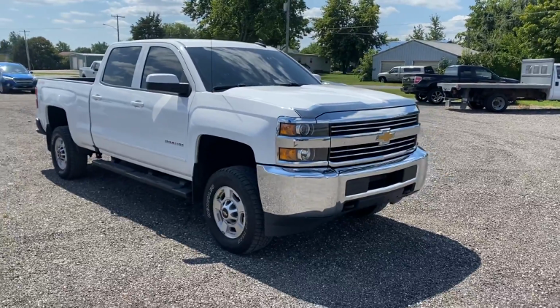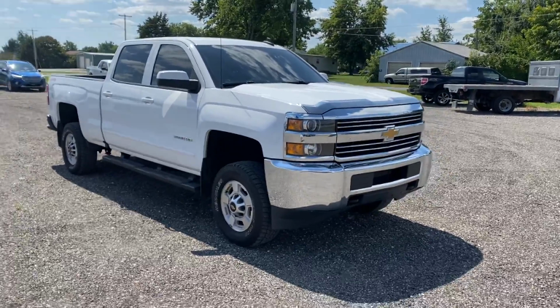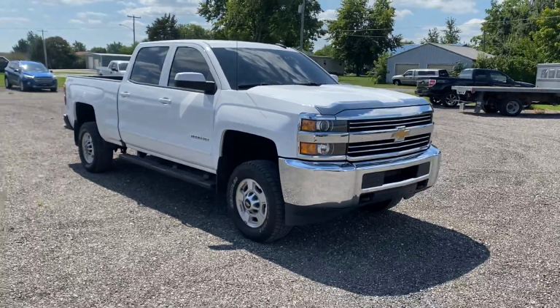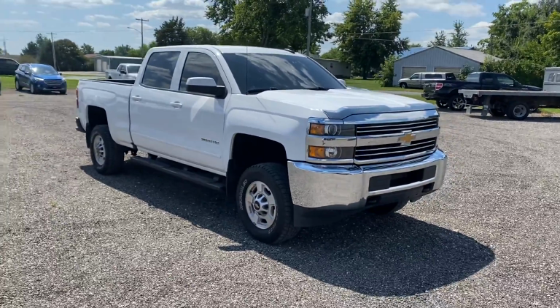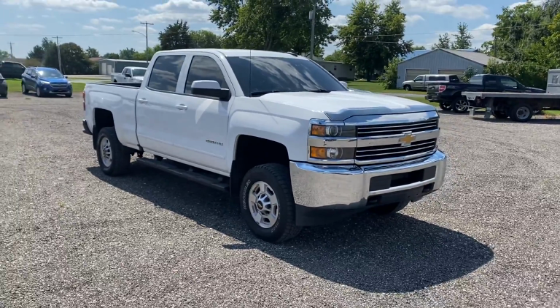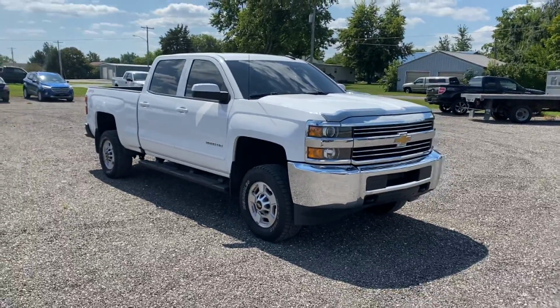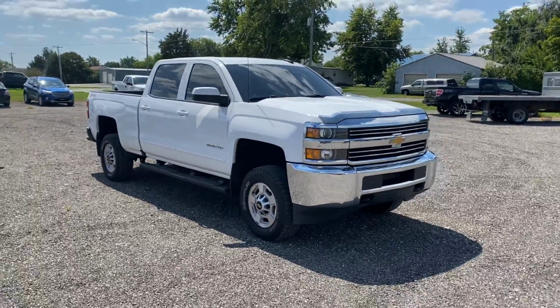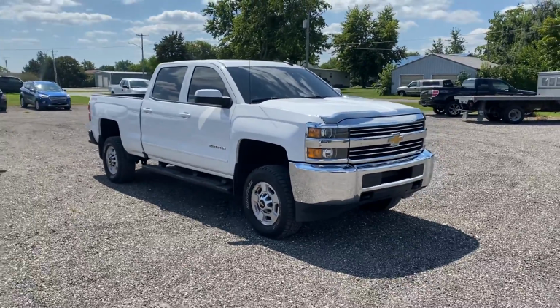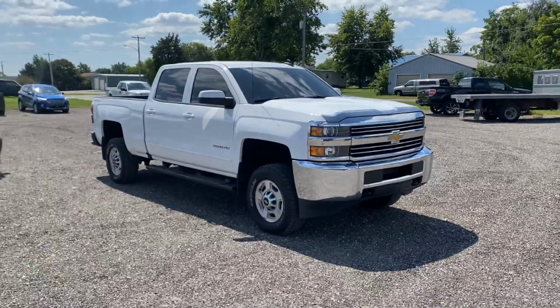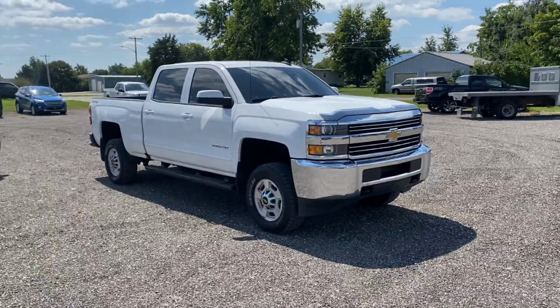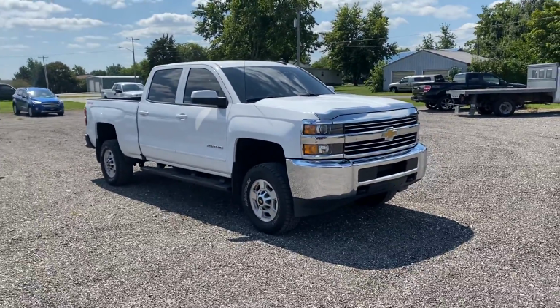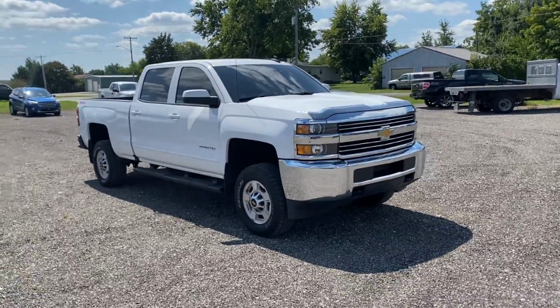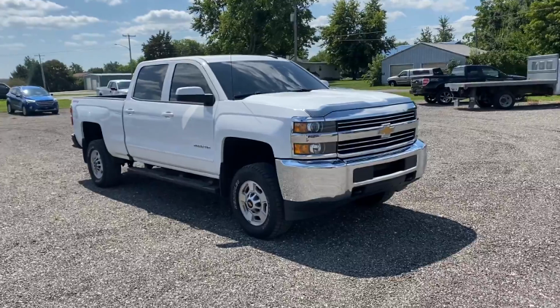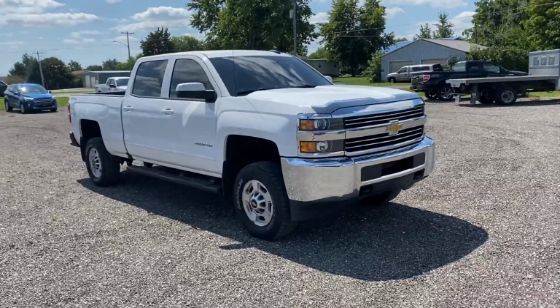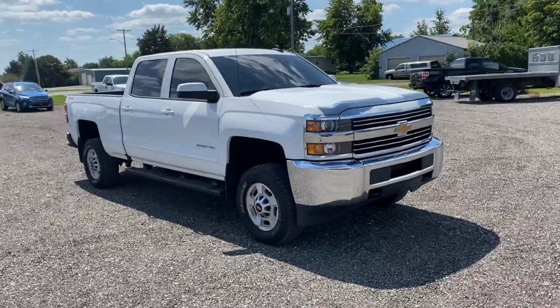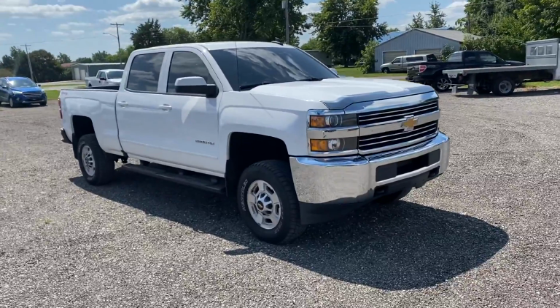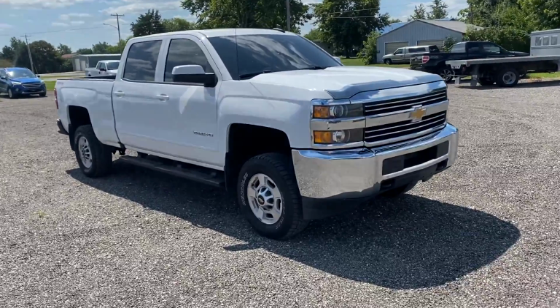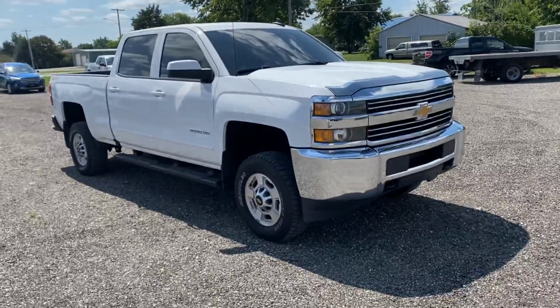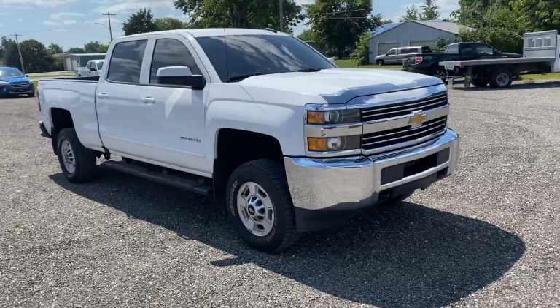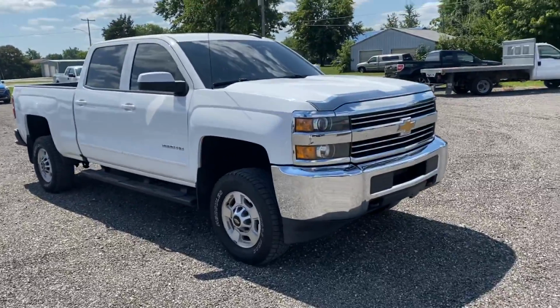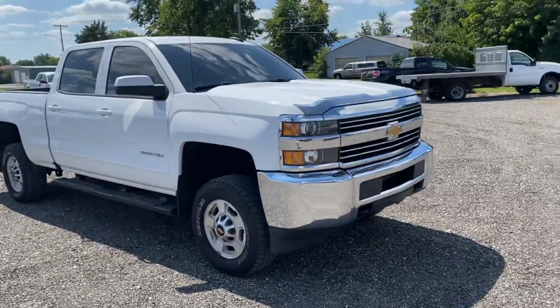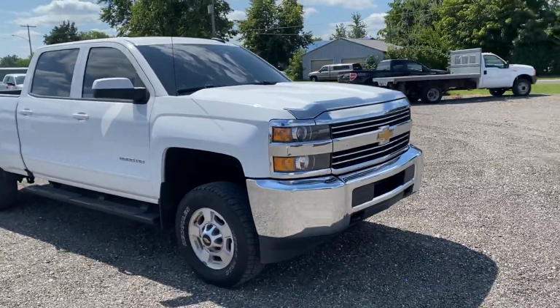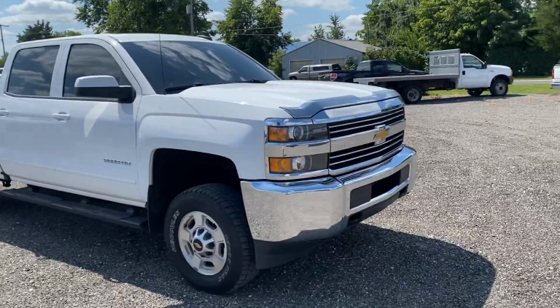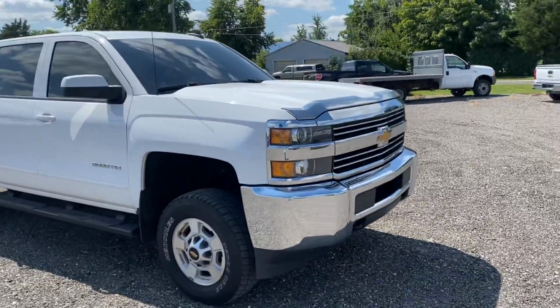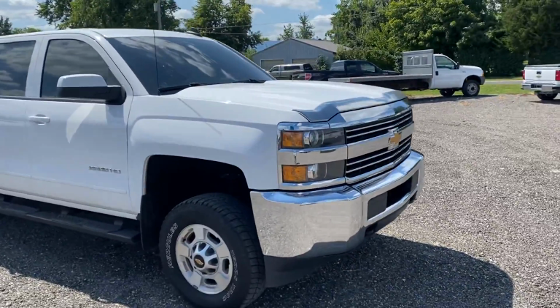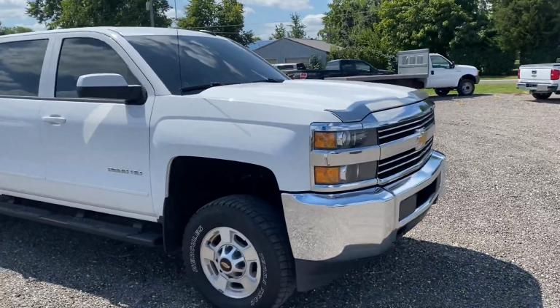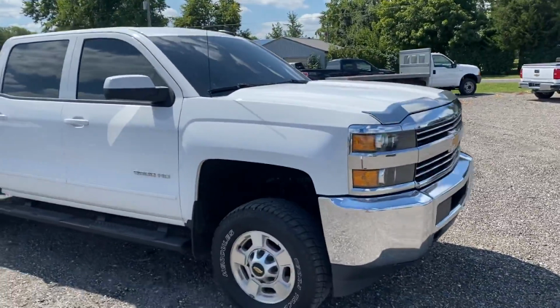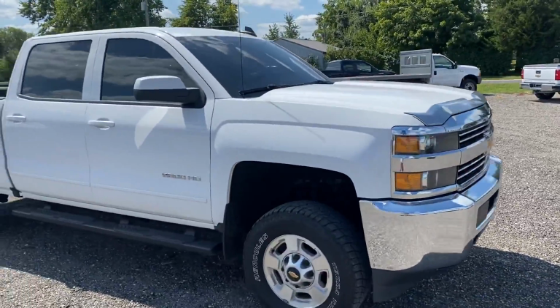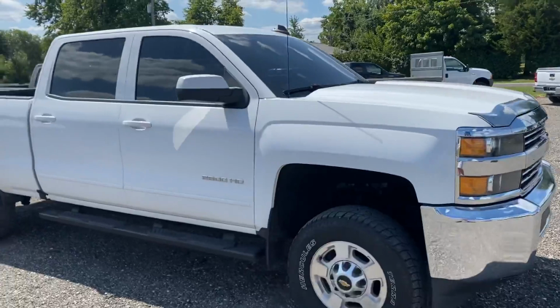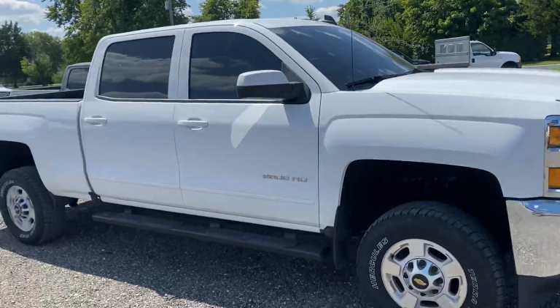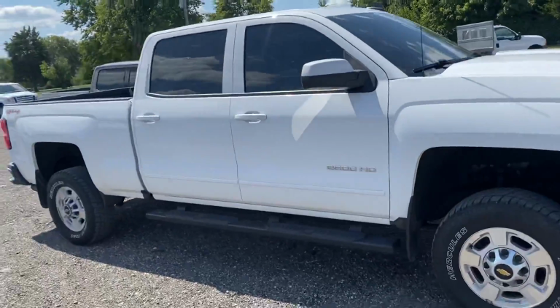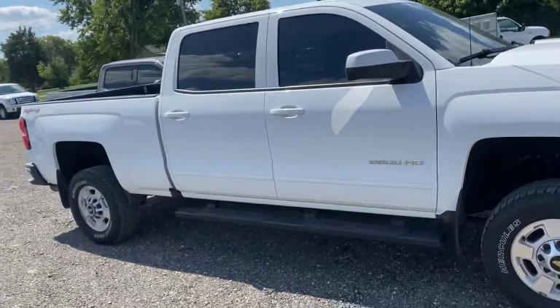Hey guys, this is Tim with Mountains Auto Moto. Today I have a 2017 Chevy Silverado 2500 HD gas pickup truck. I'm going to walk you around and show you some features on it real fast.